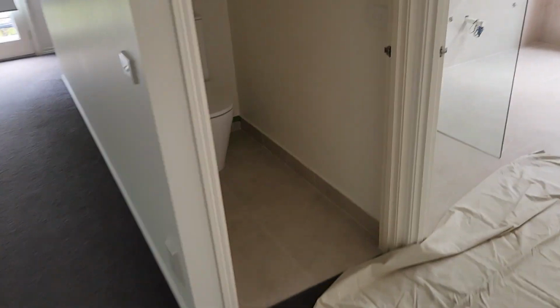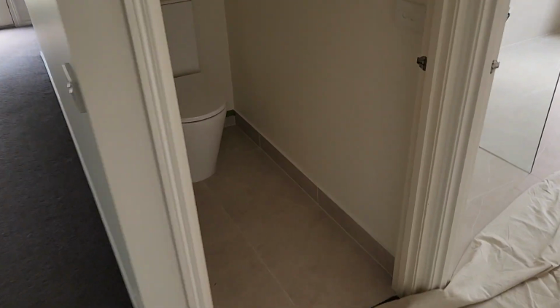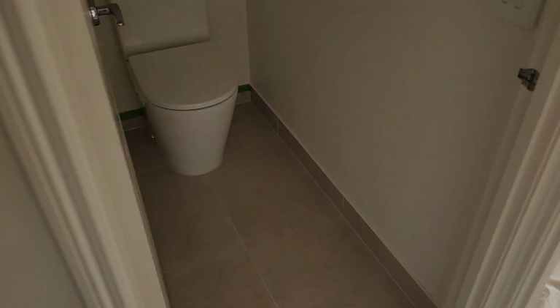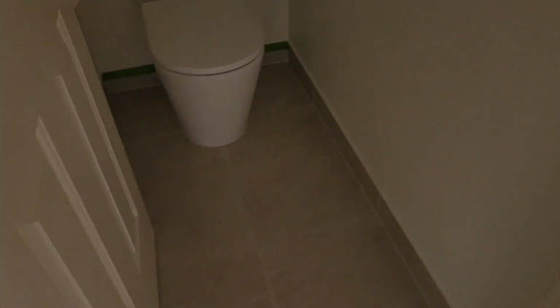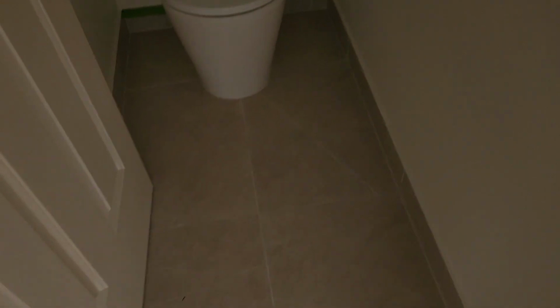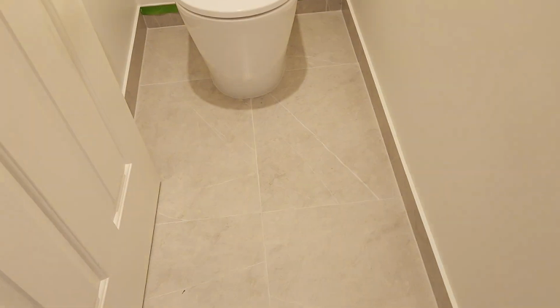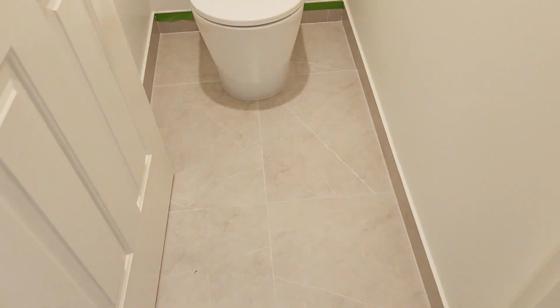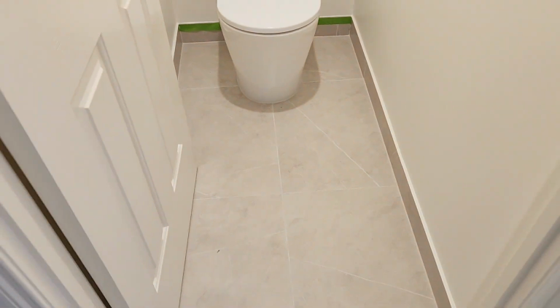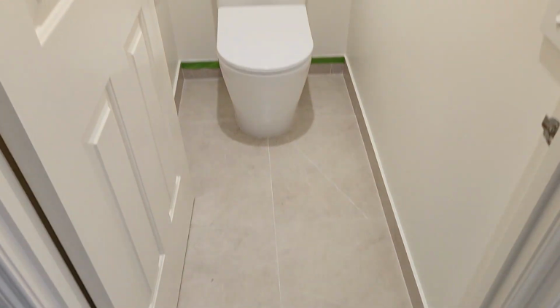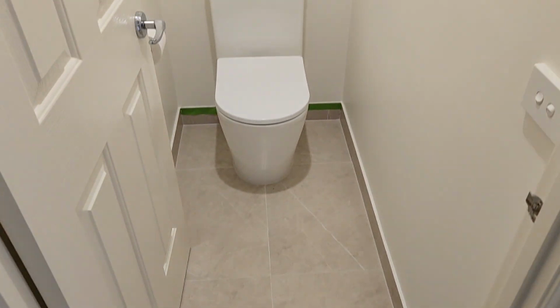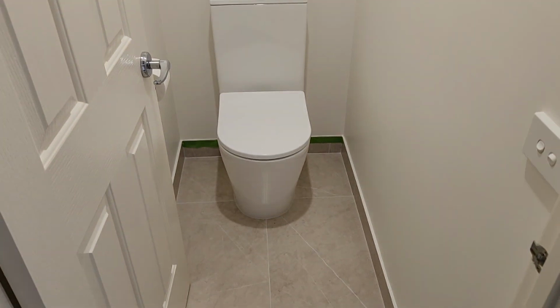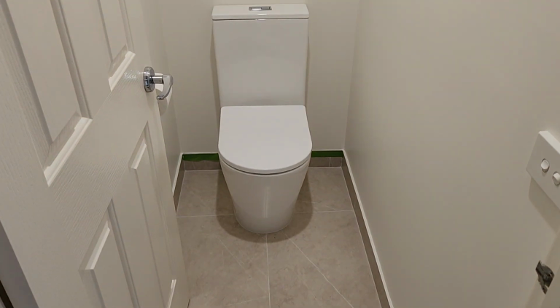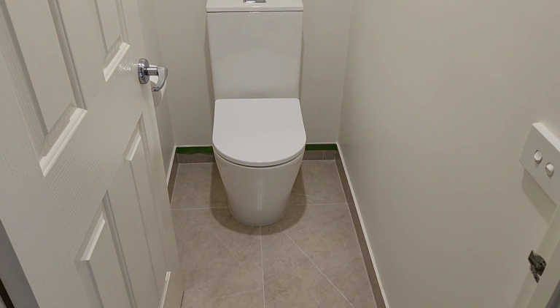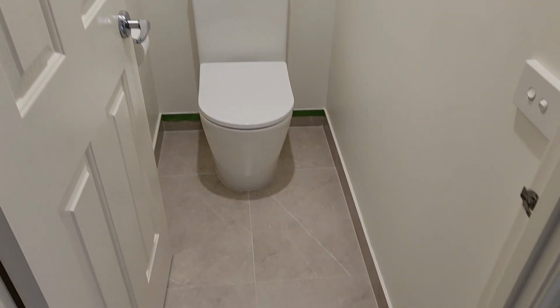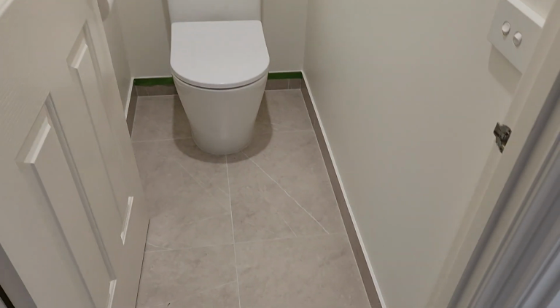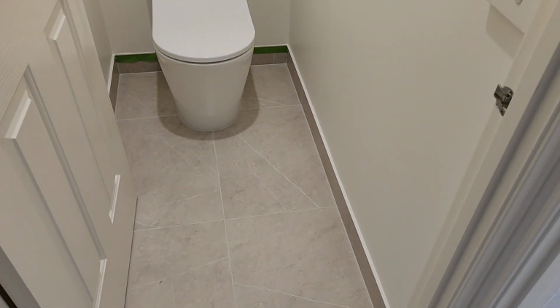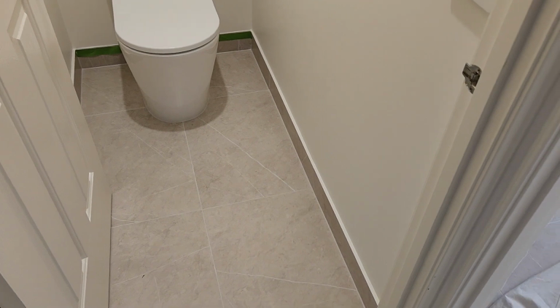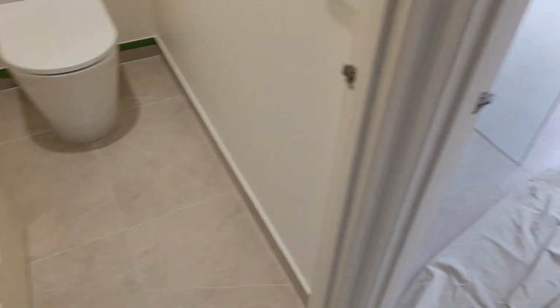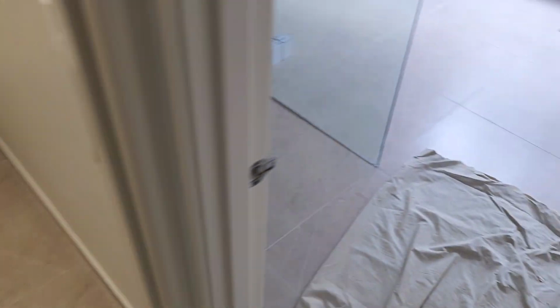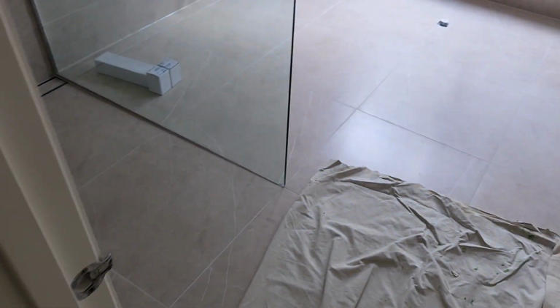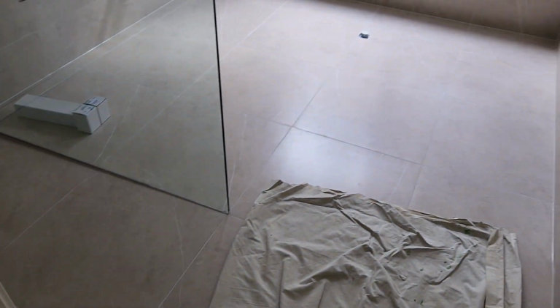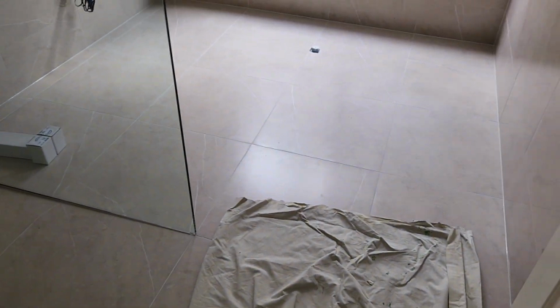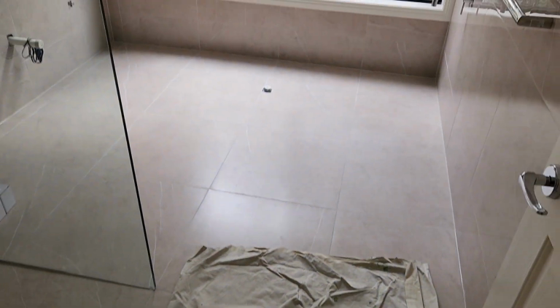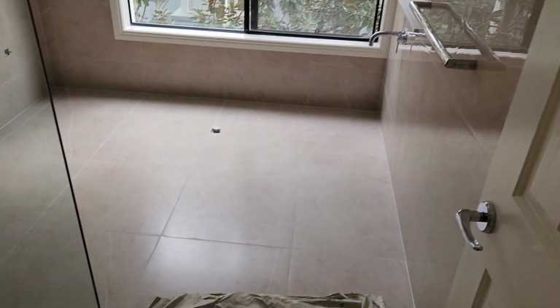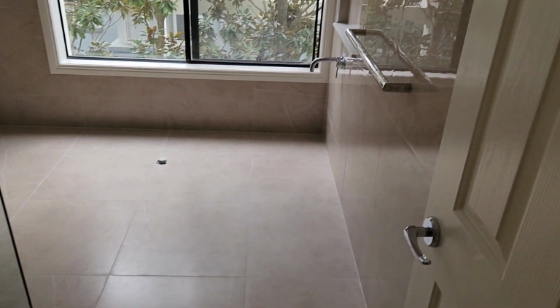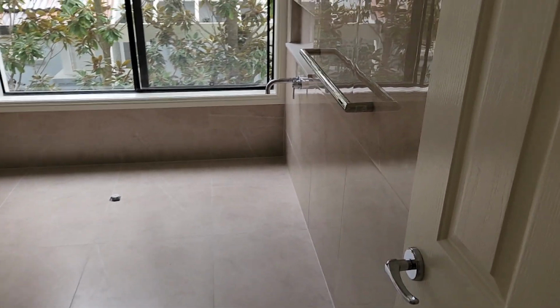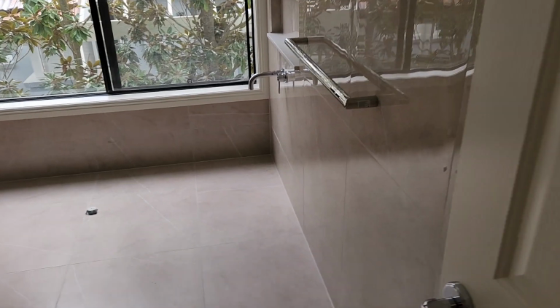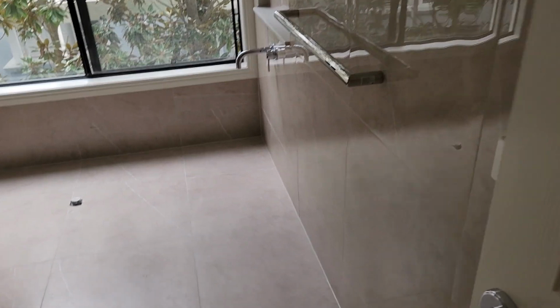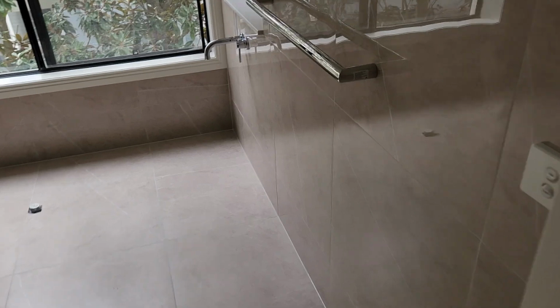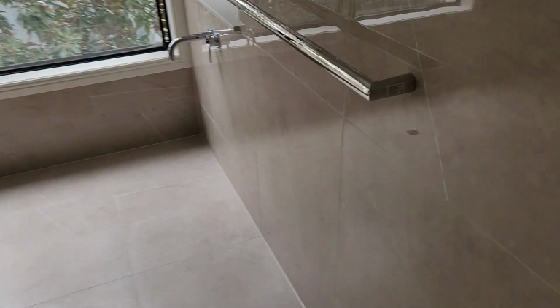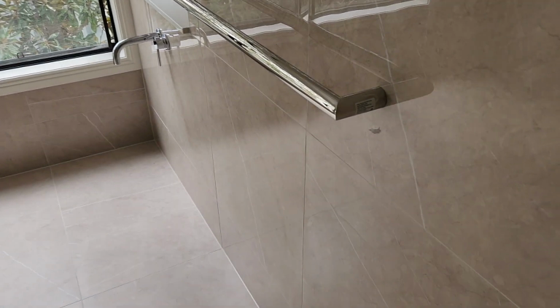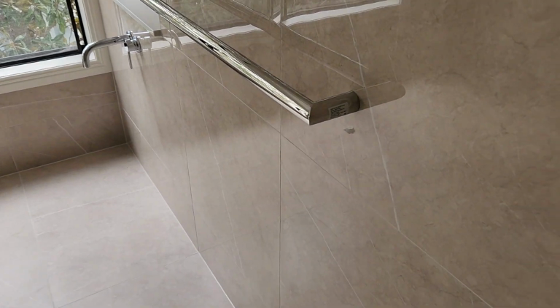The toilets are obviously all done, so that's been operational for a while, and that's looking really, really good. In here, this looks great as well — I actually really love how this one's come up.